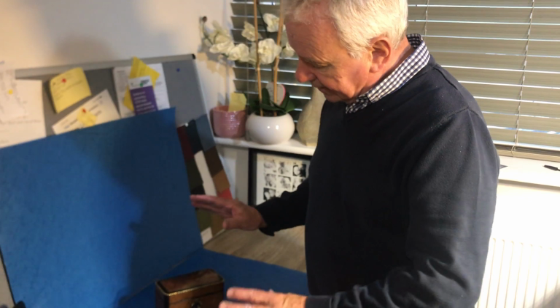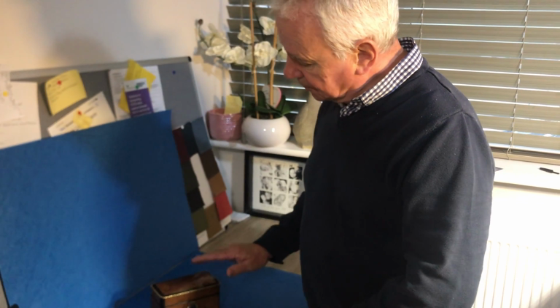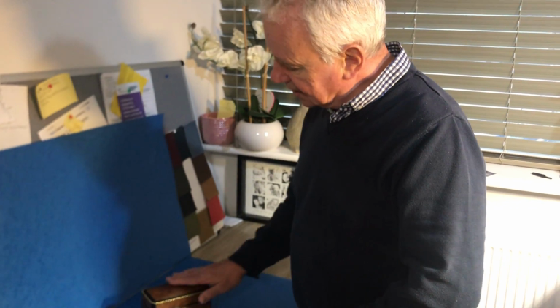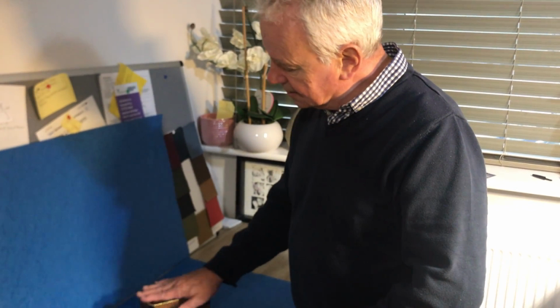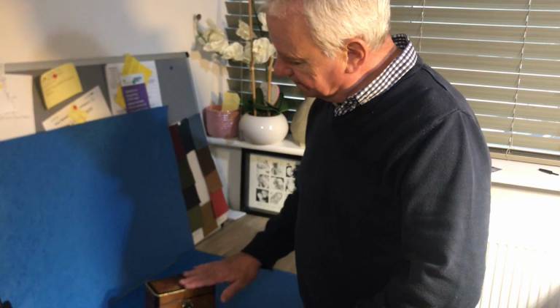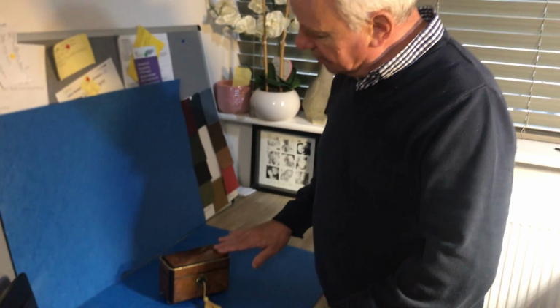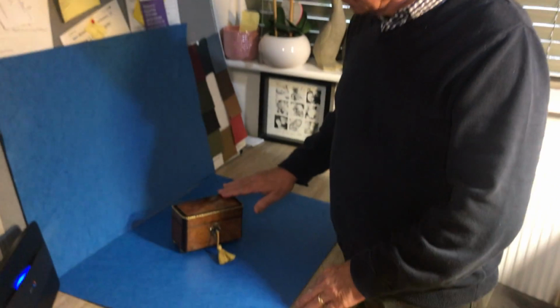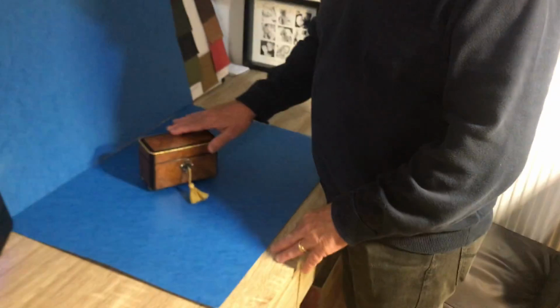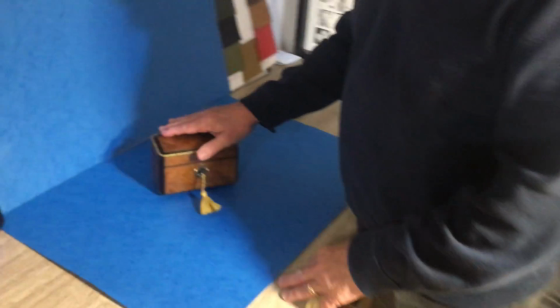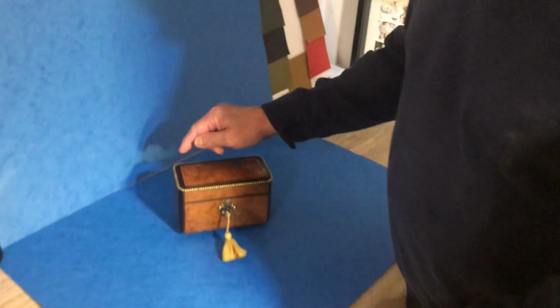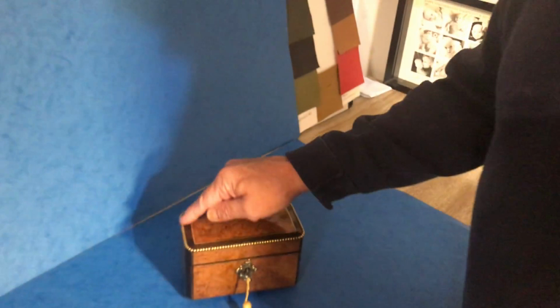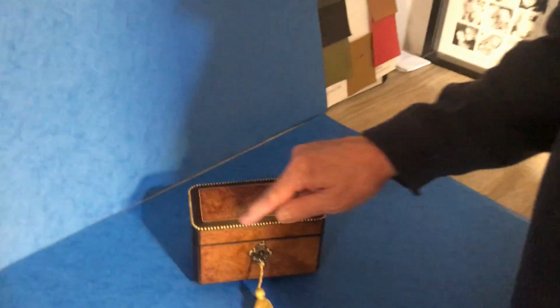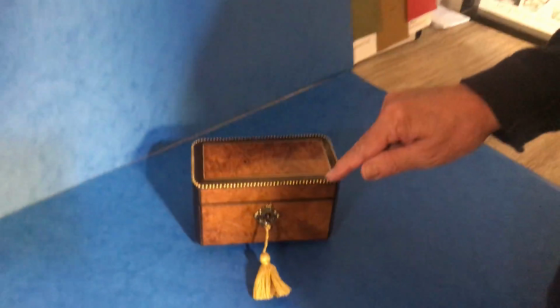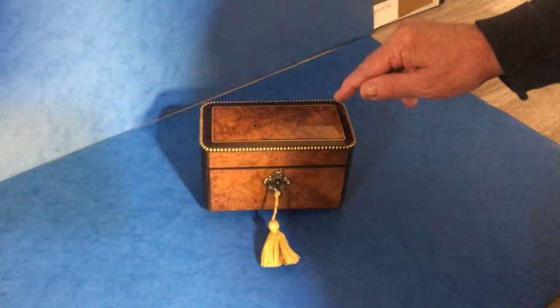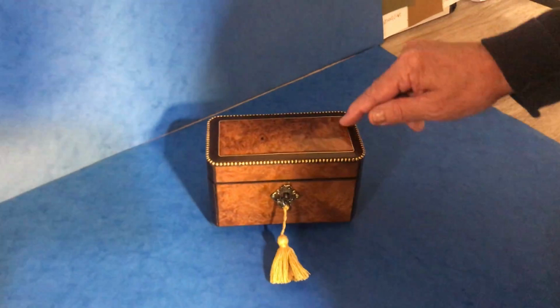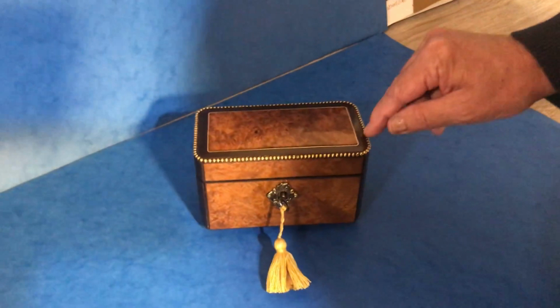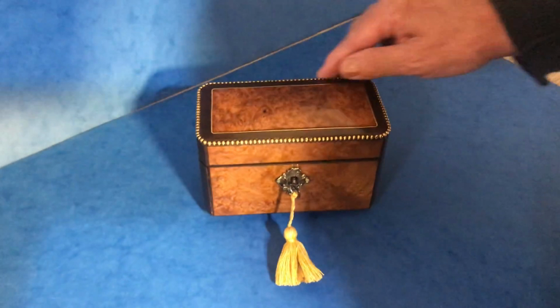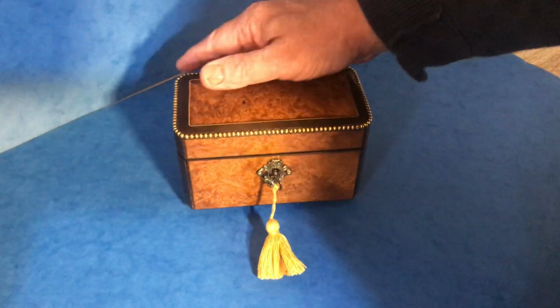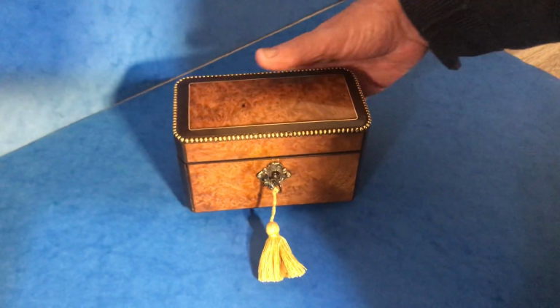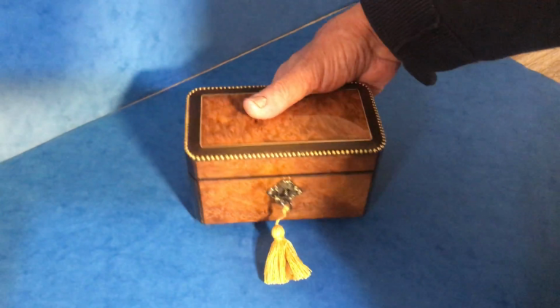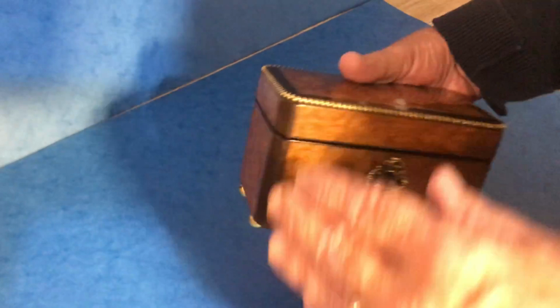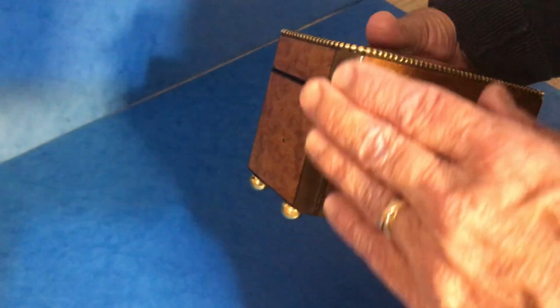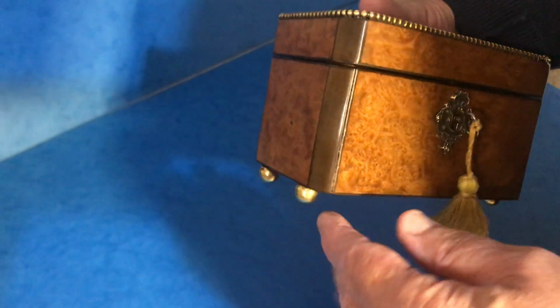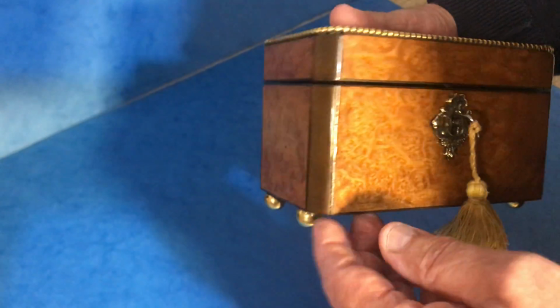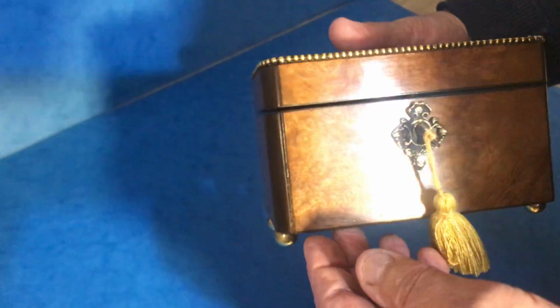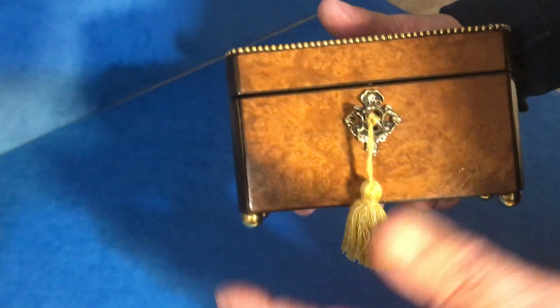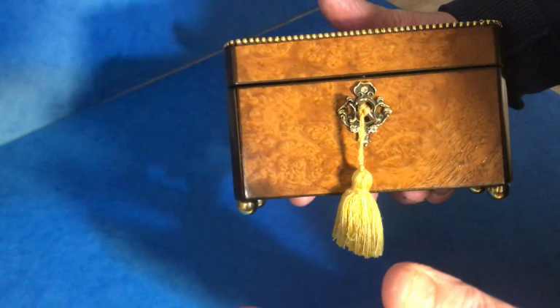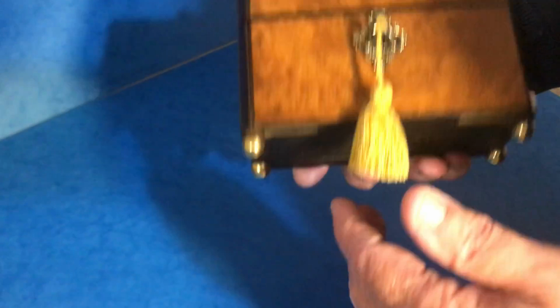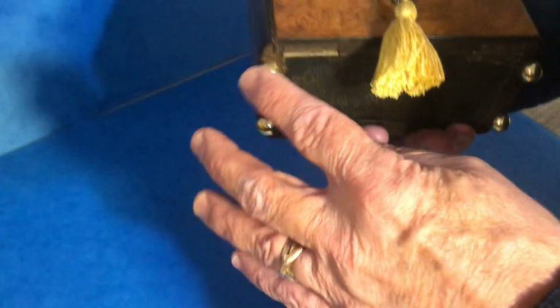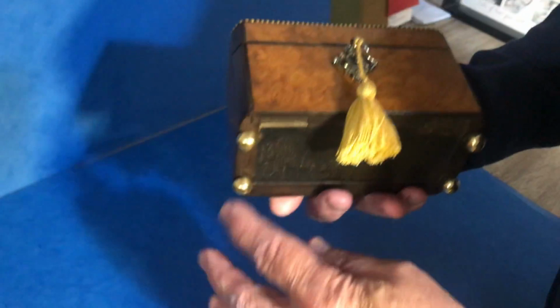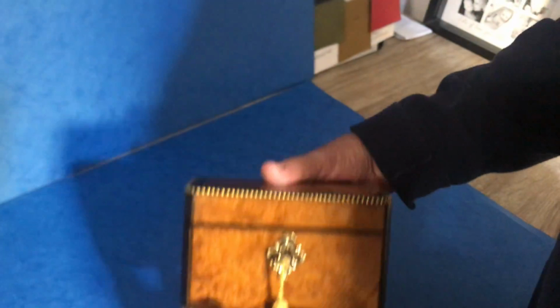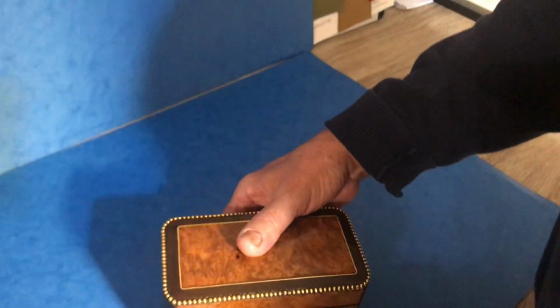Our next offering today is this very special little Amboina ebonised fruit wood, brass inlaid and brass bound. You've got the fruit wood panels to the front — a scent casket that sits on four brass feet.